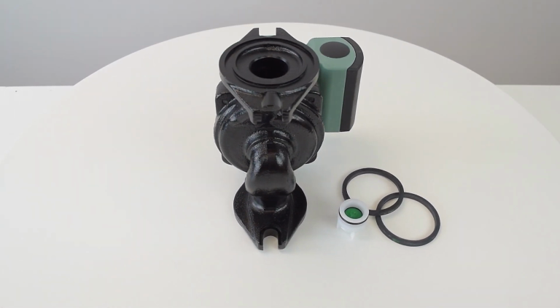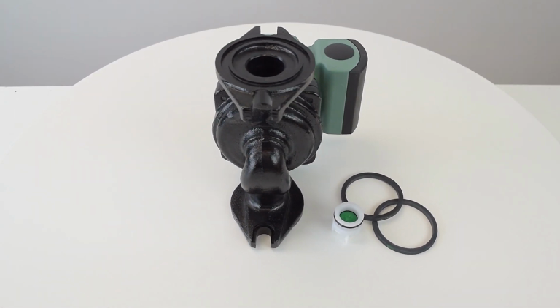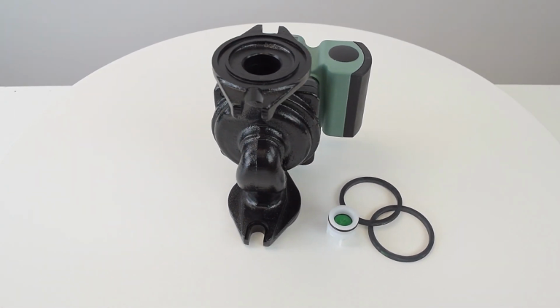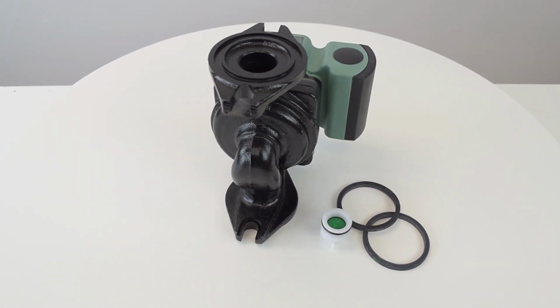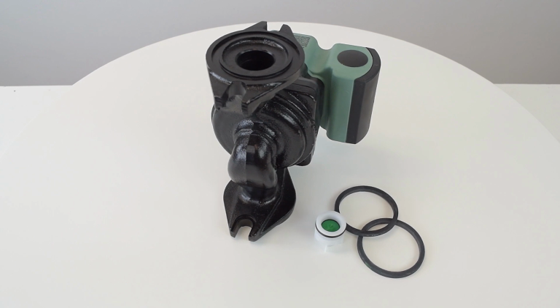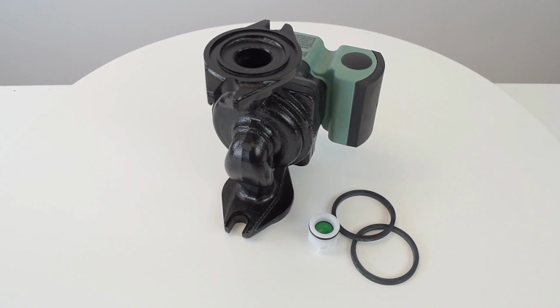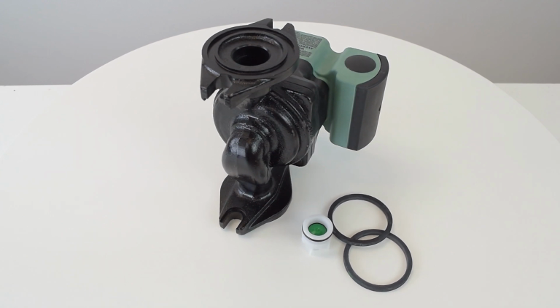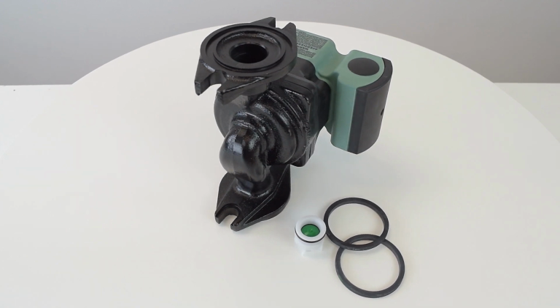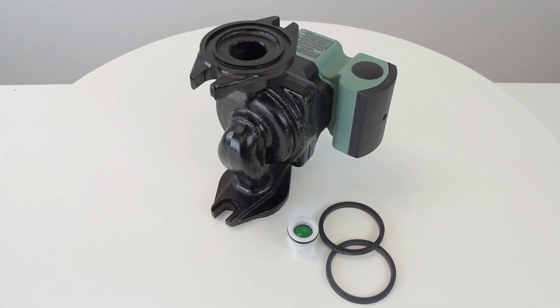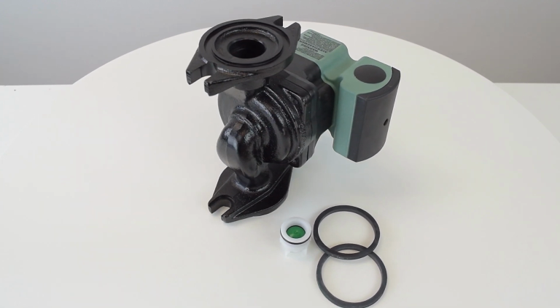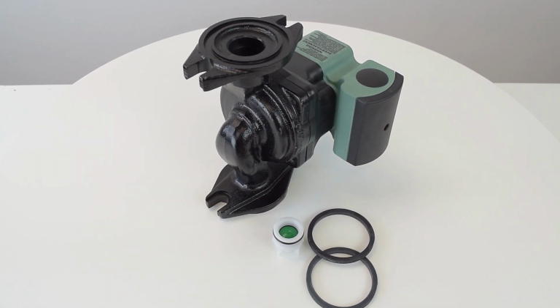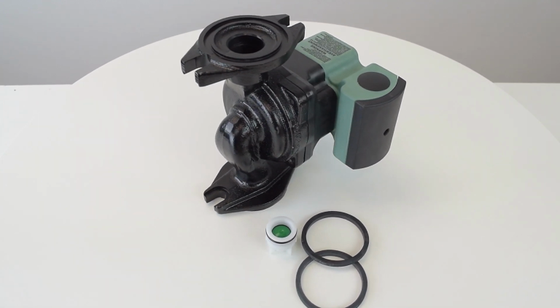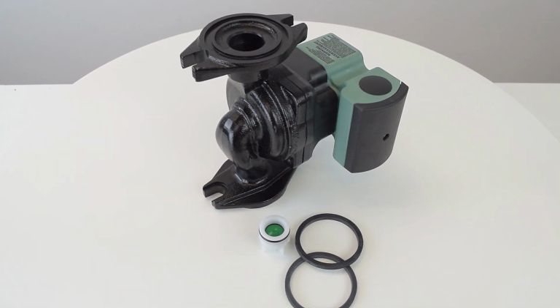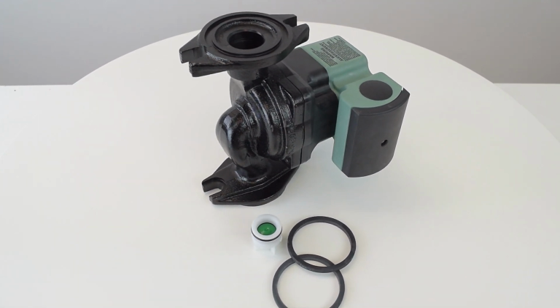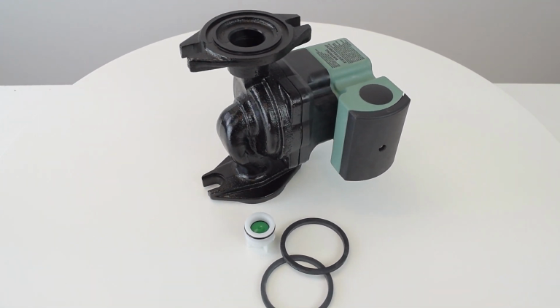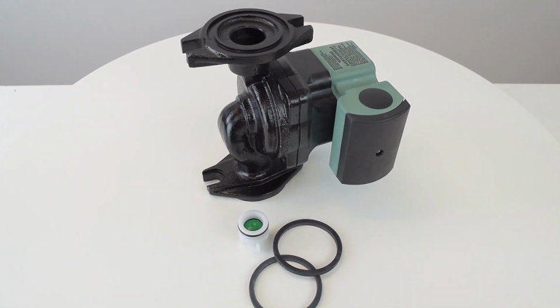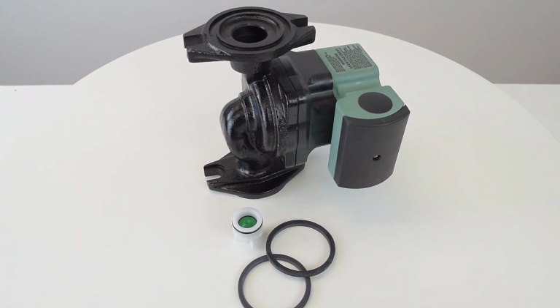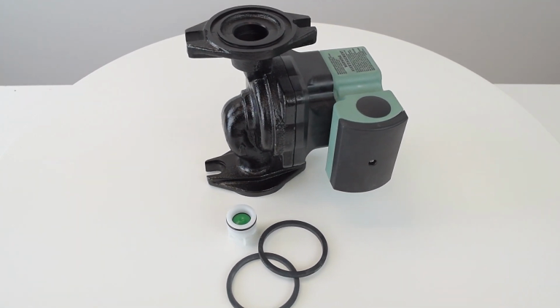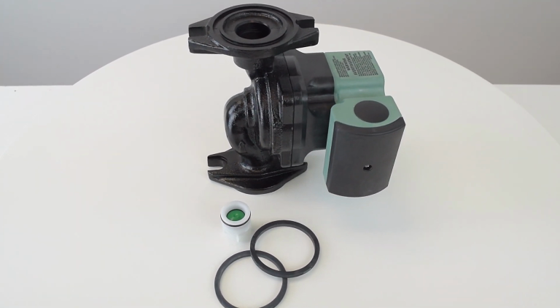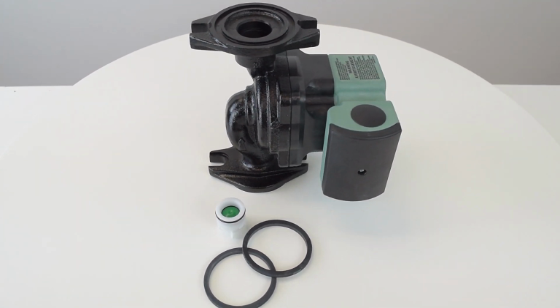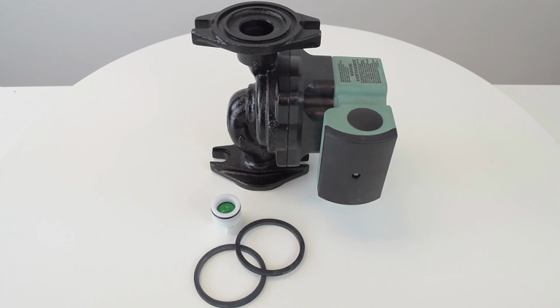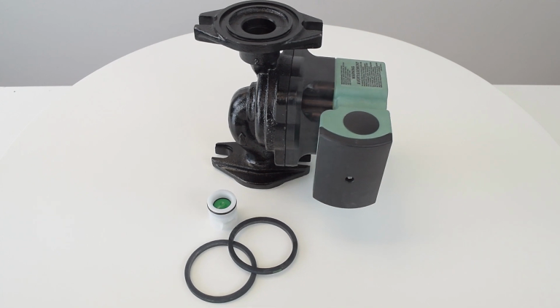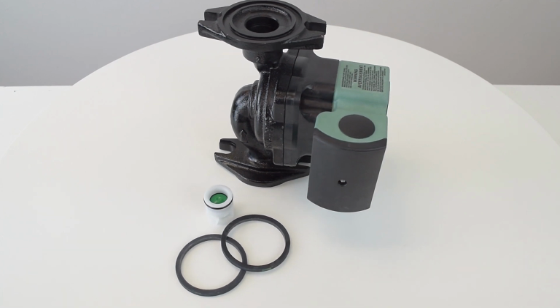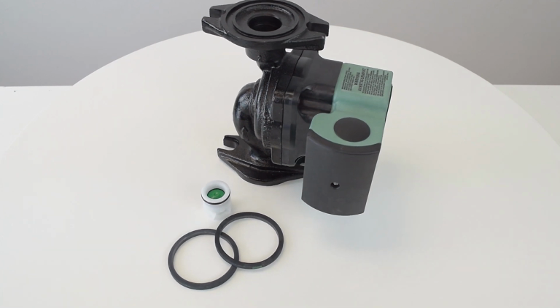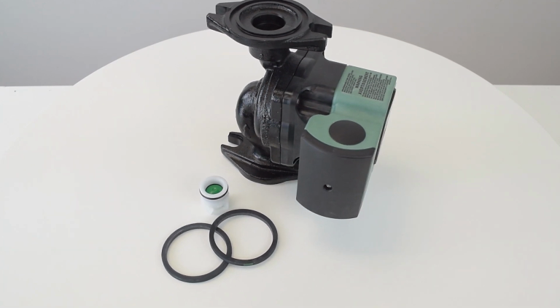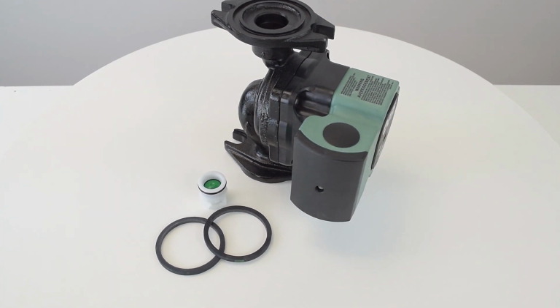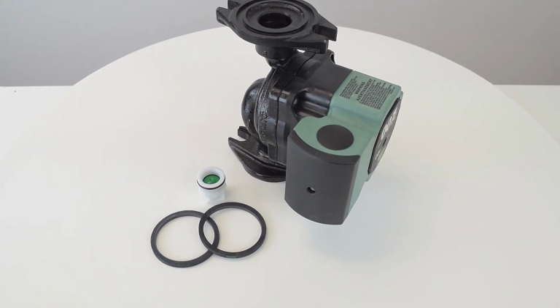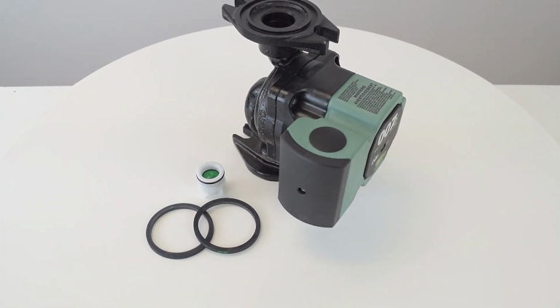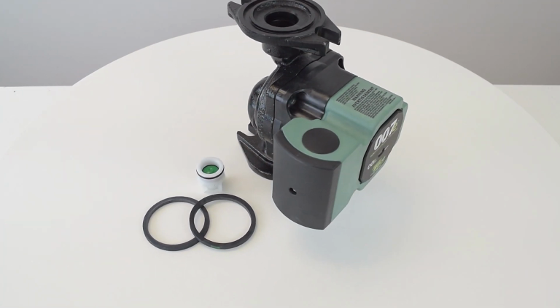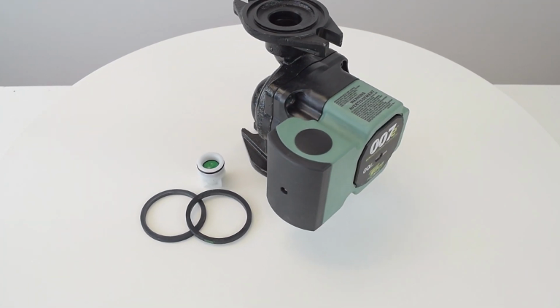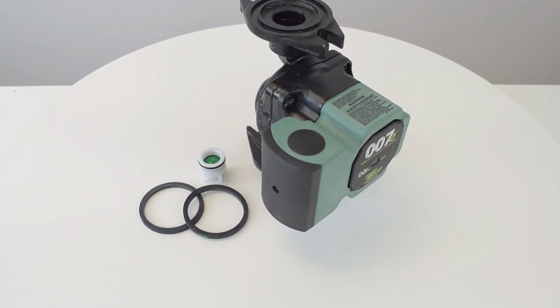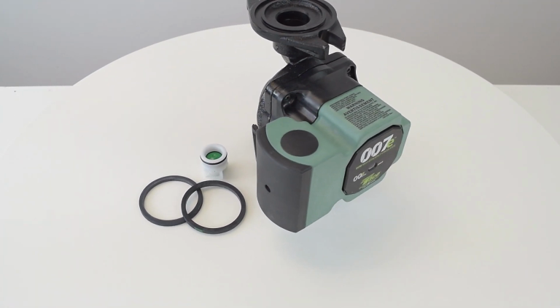This pump can sense a change in hydraulic pressure in the system, which is key for zoning with zone valves, so the circulator will create the flow you need based on what's happening in the system.